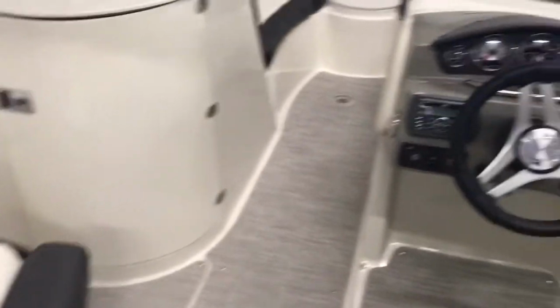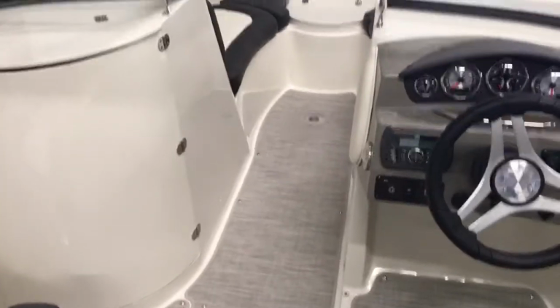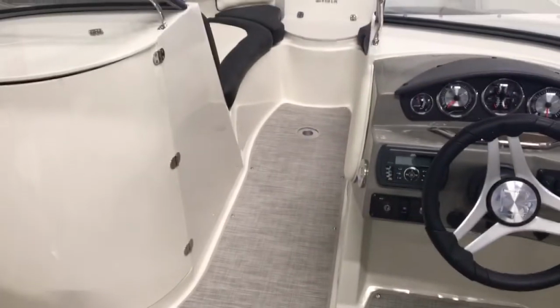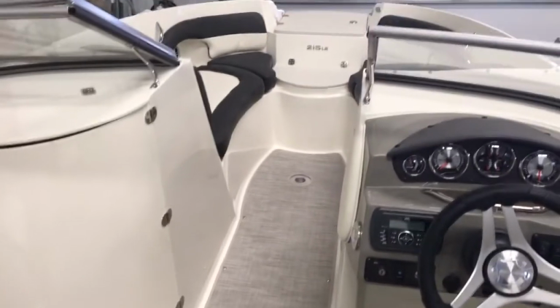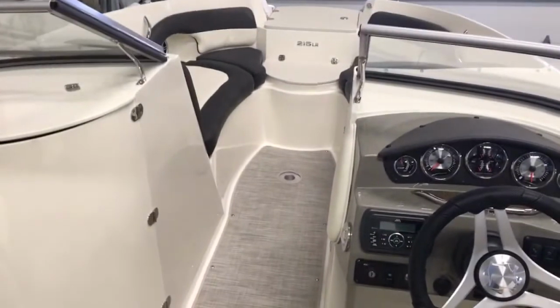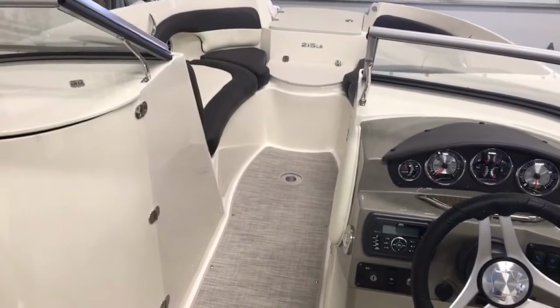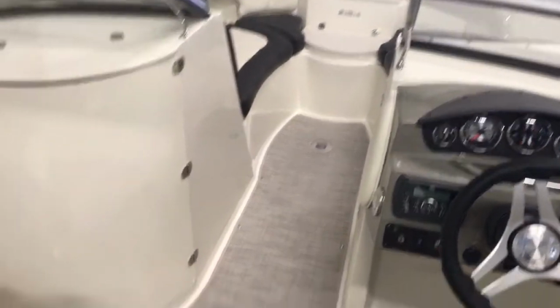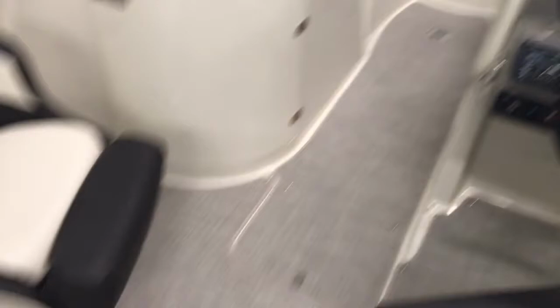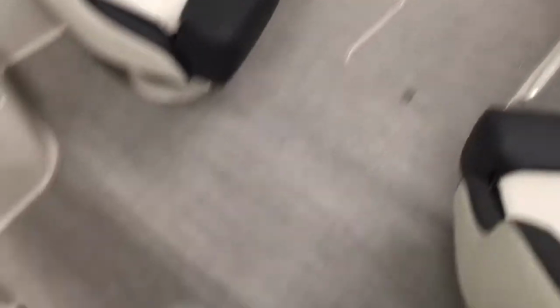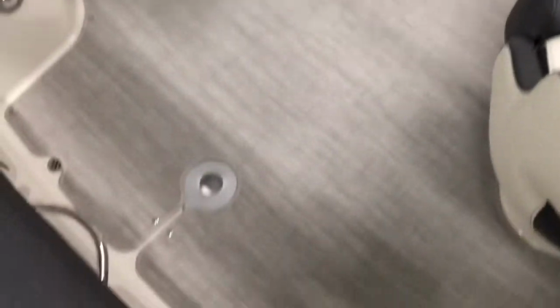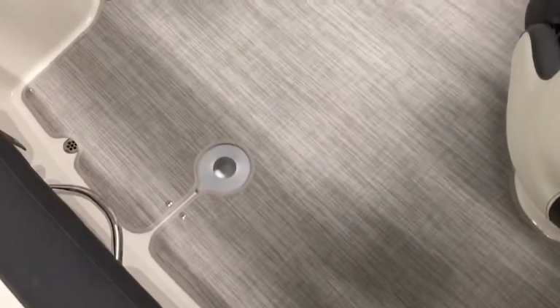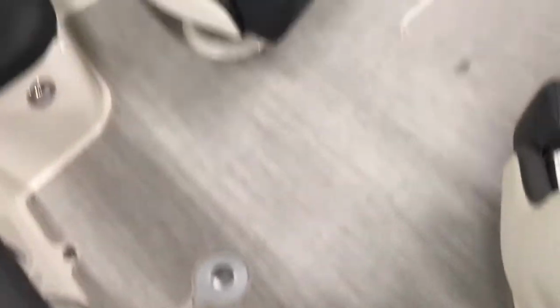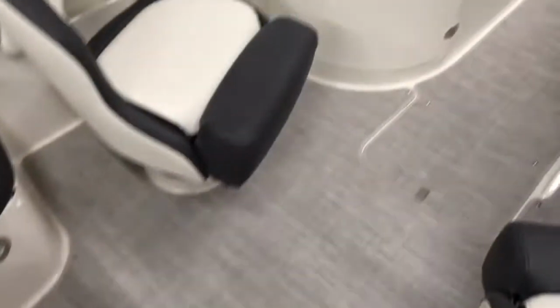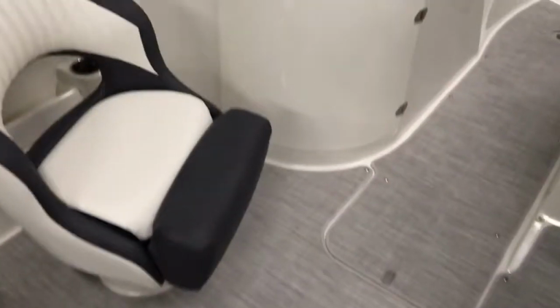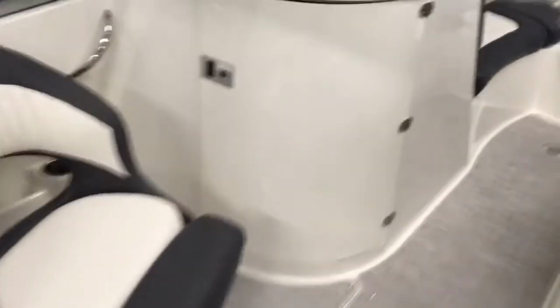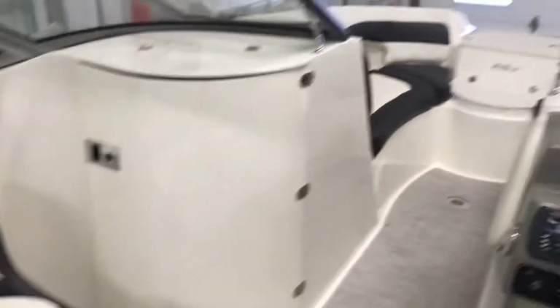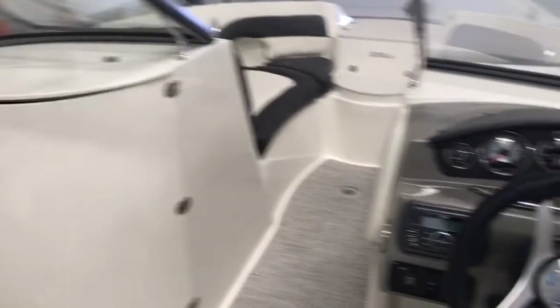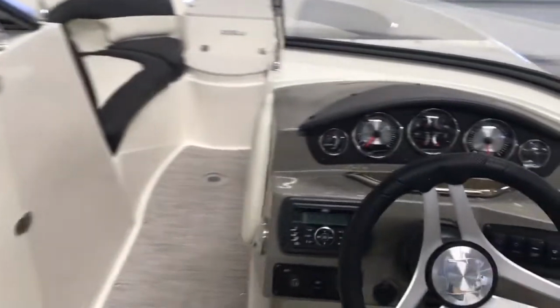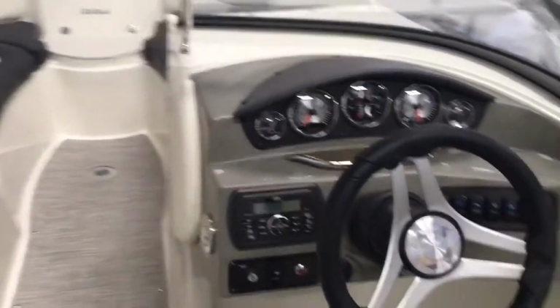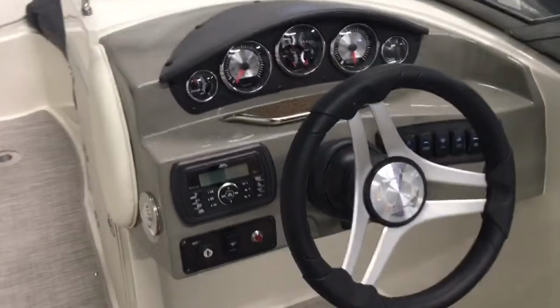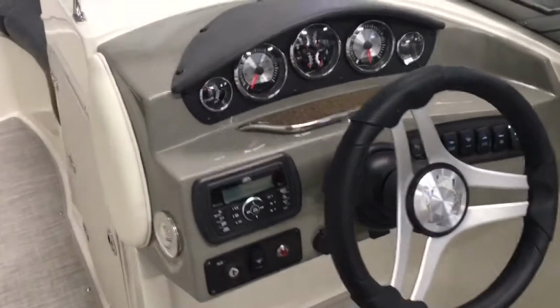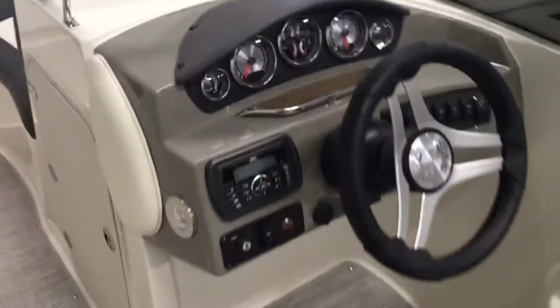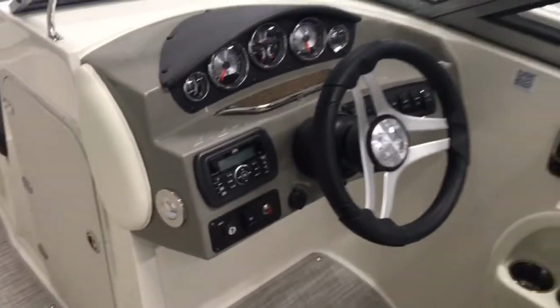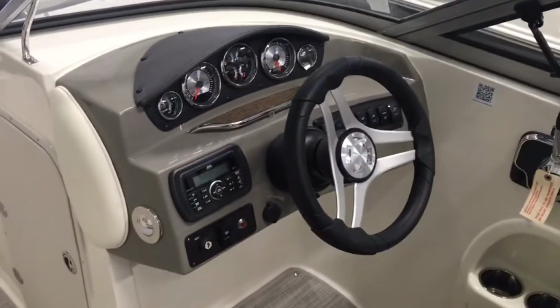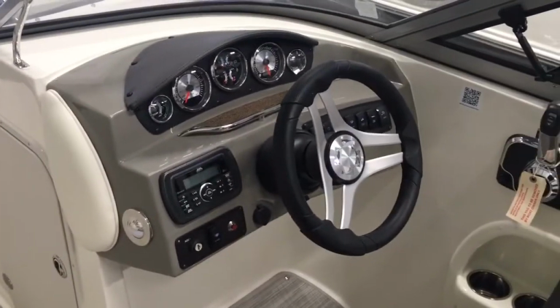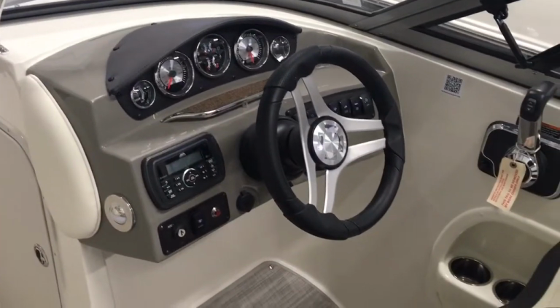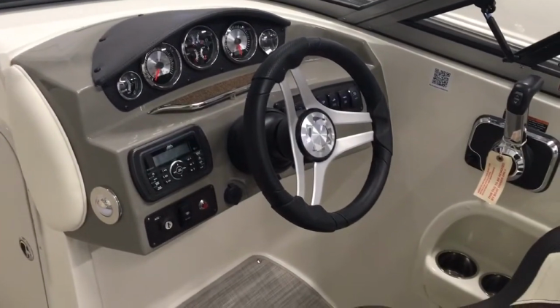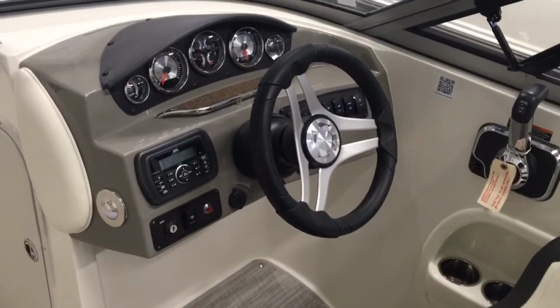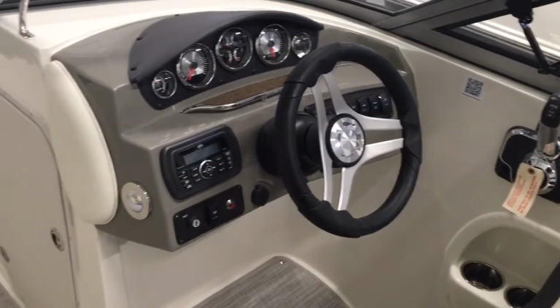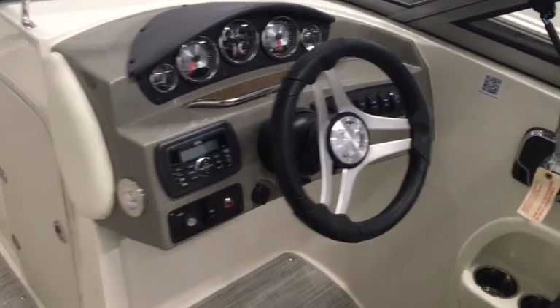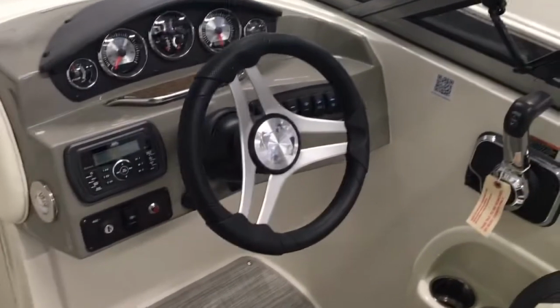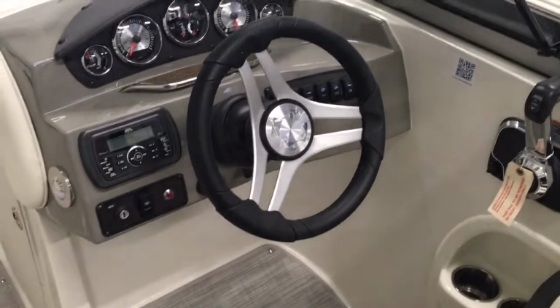Each chair has a bolster on it with storage underneath all the seats. There's also a teak table with two locations — one up in the bow and one here in the cockpit. The full instrument panel includes a depth finder, trim gauge, and tilt wheel.